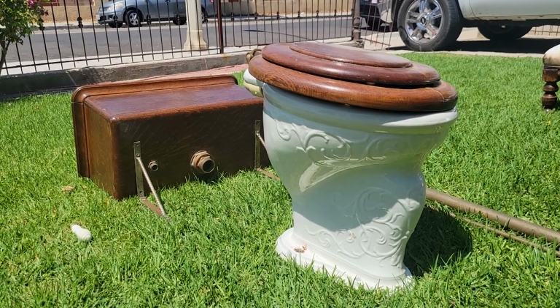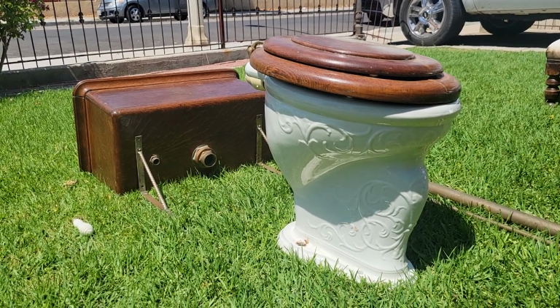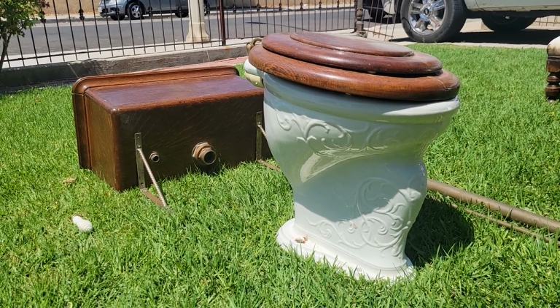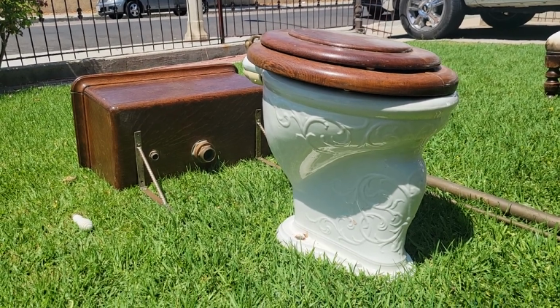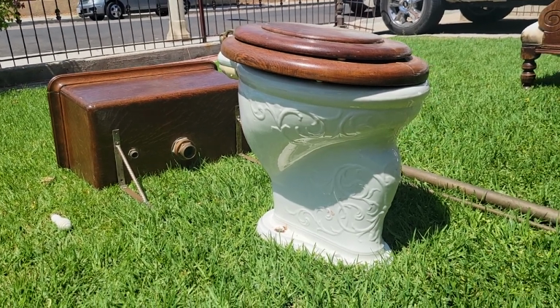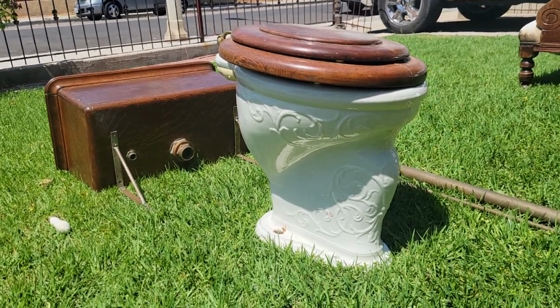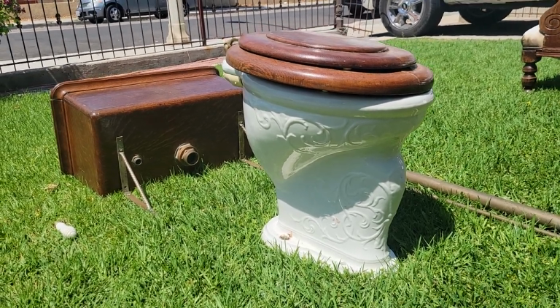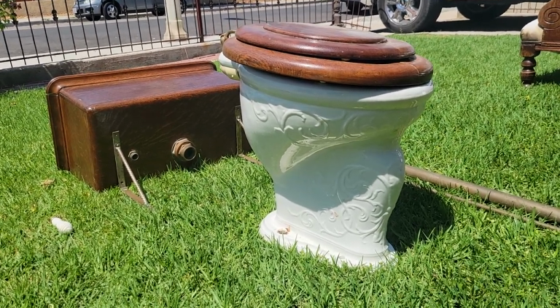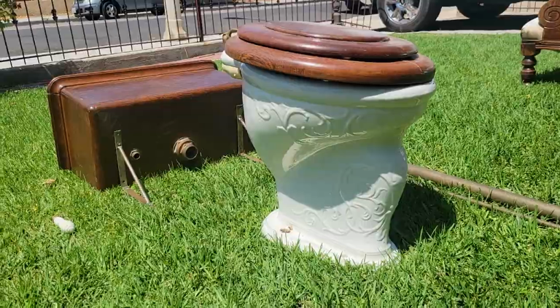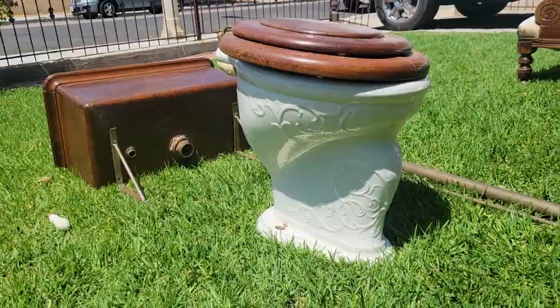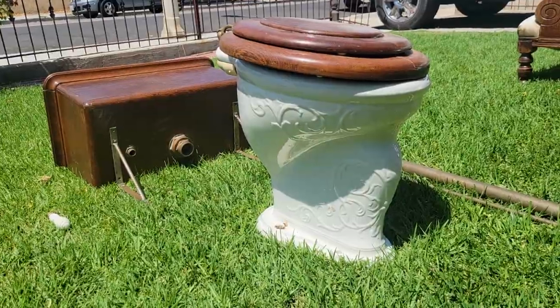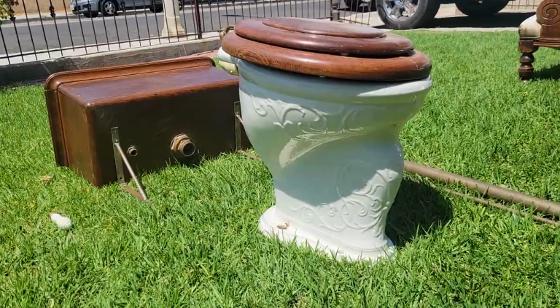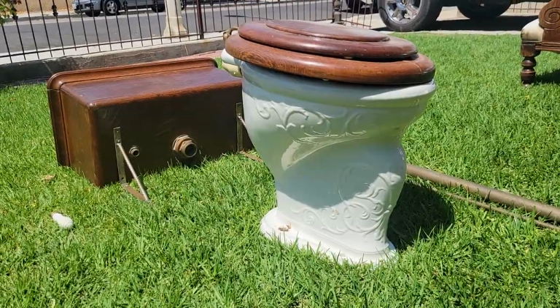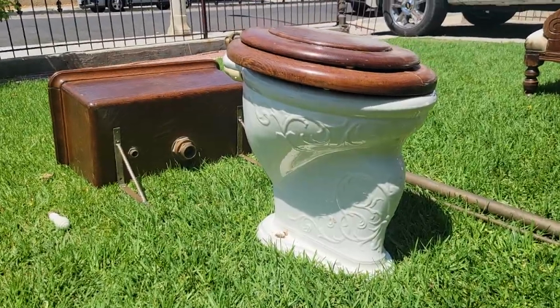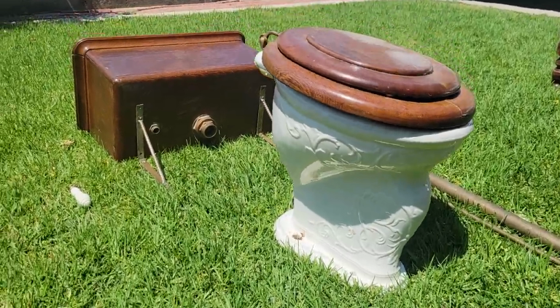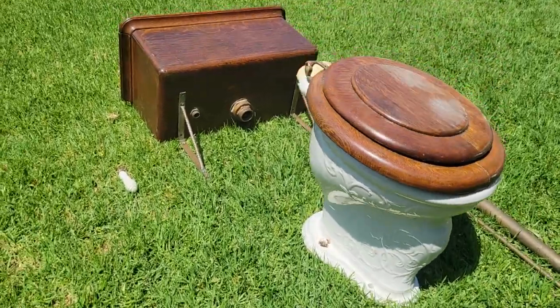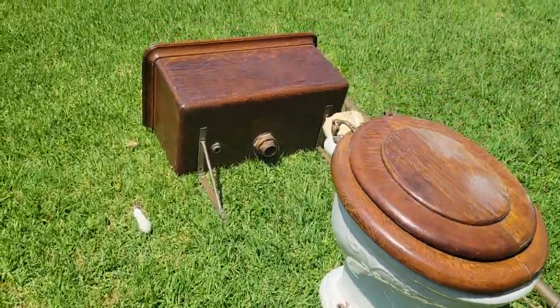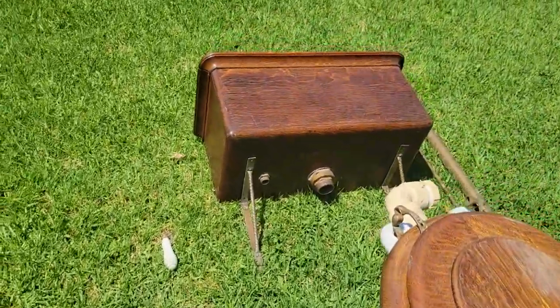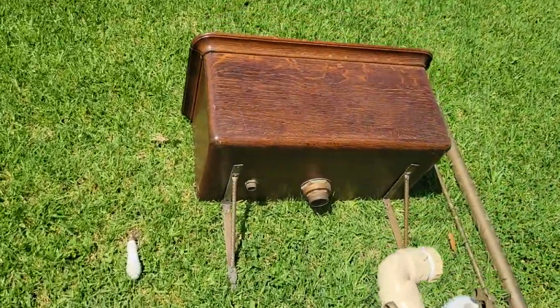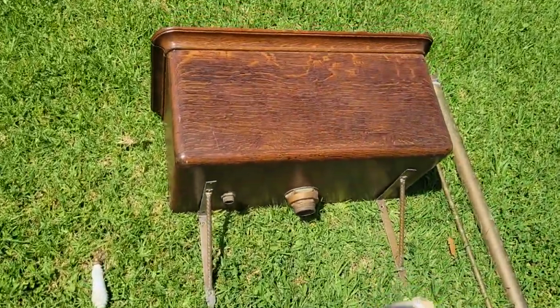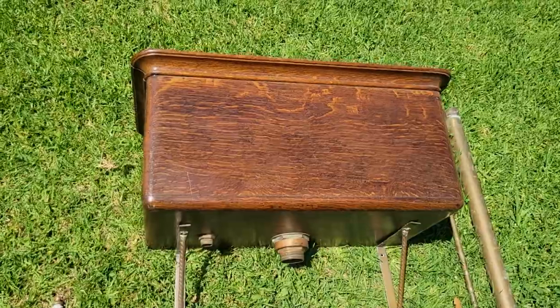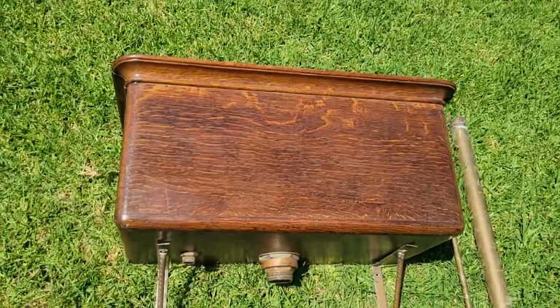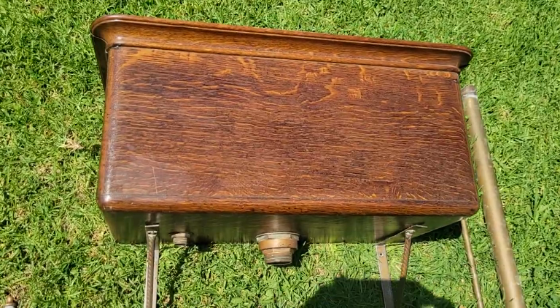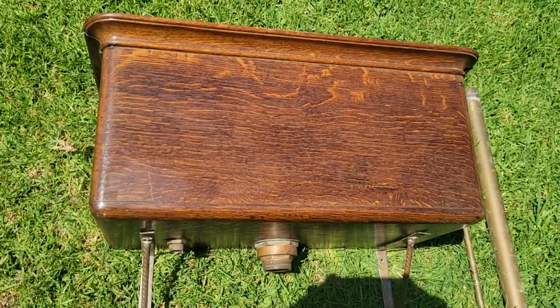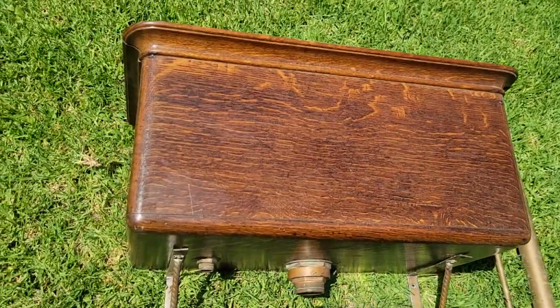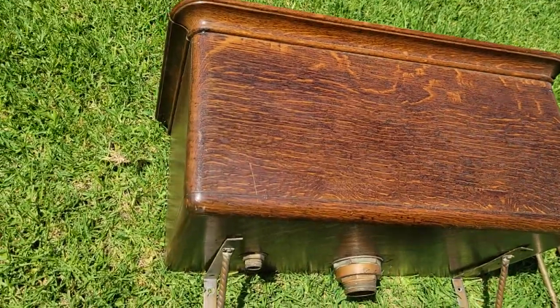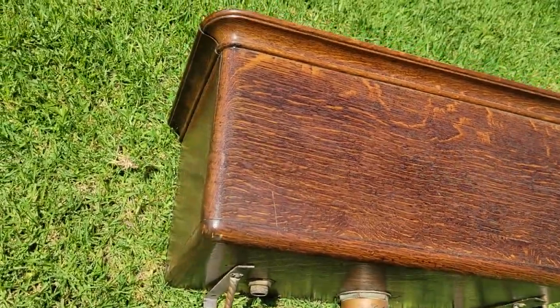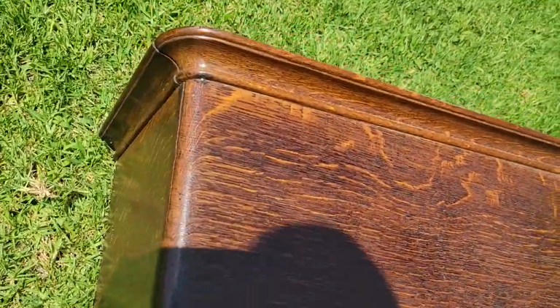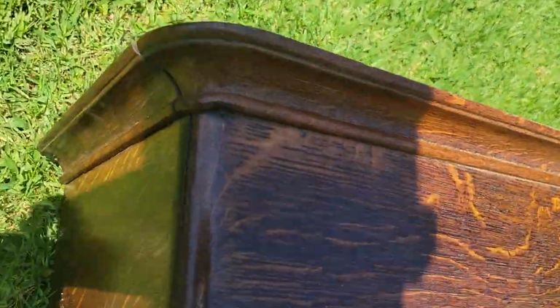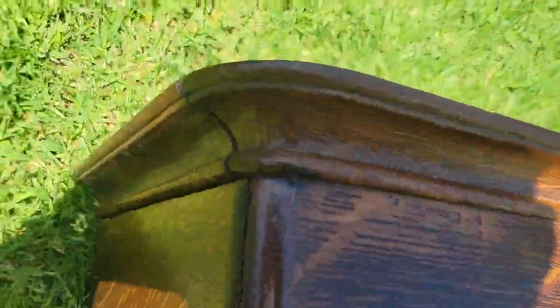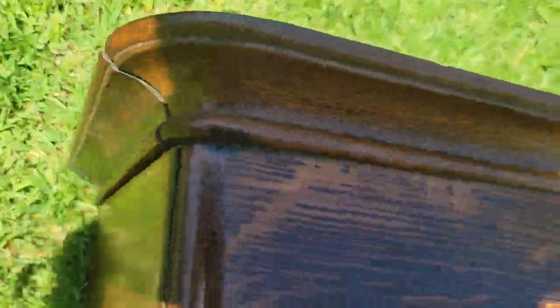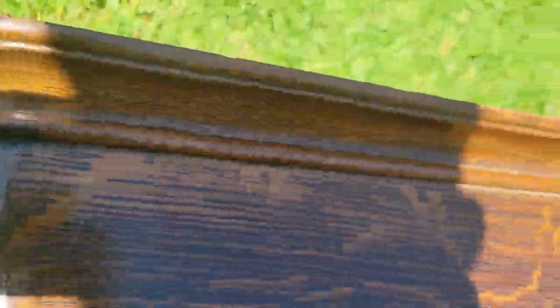This one has heavy ornamentation all the way around it. It has this wonderful original oak tank with quarter-sawn grain, and this wonderful ribbed edge all the way around.